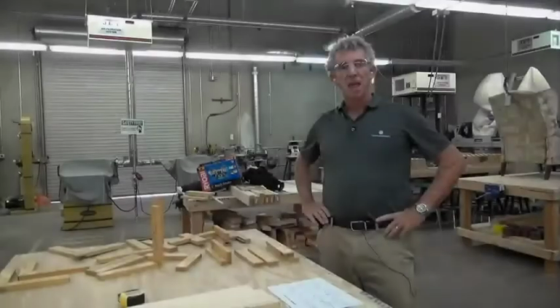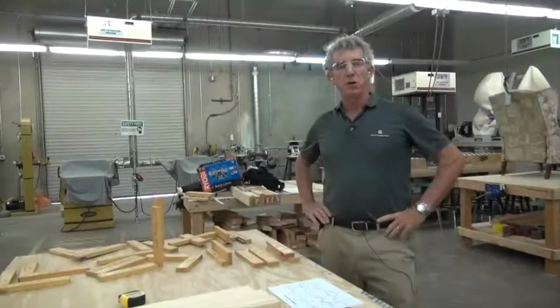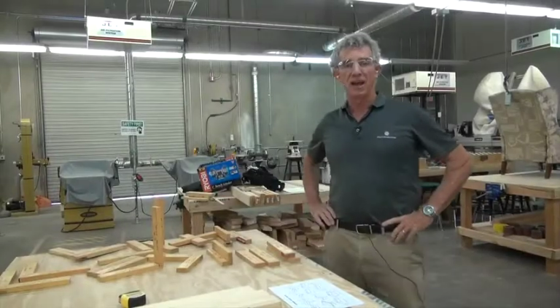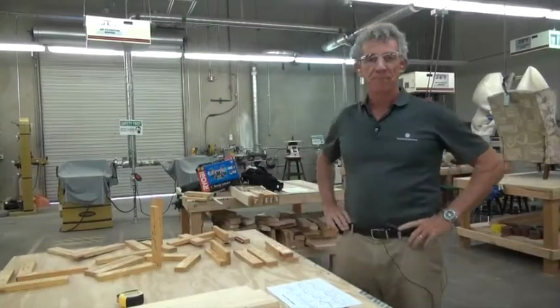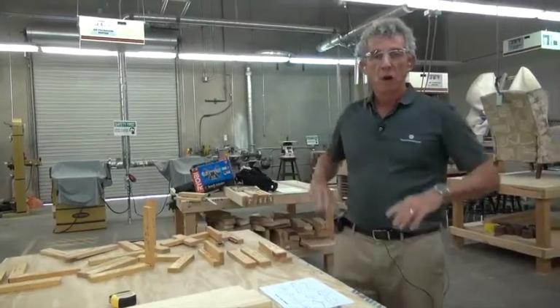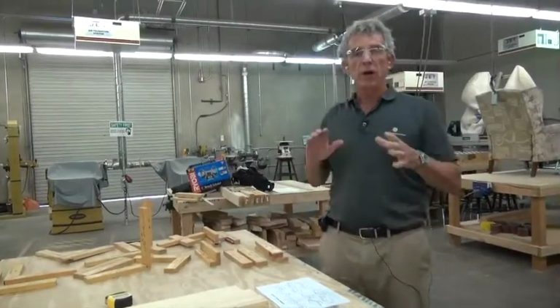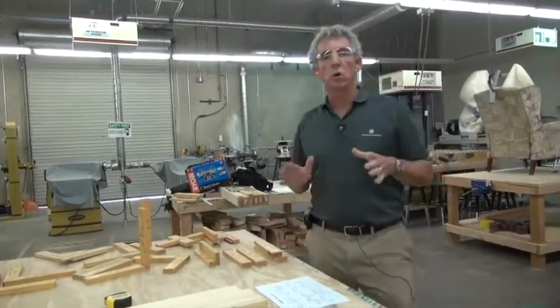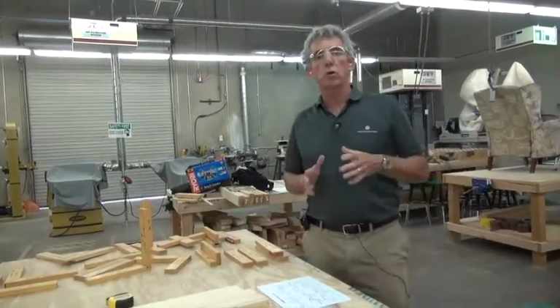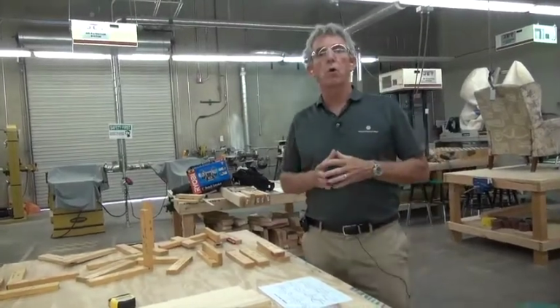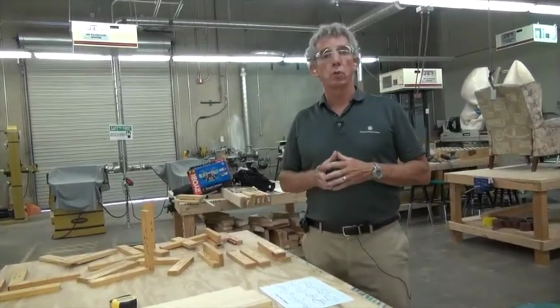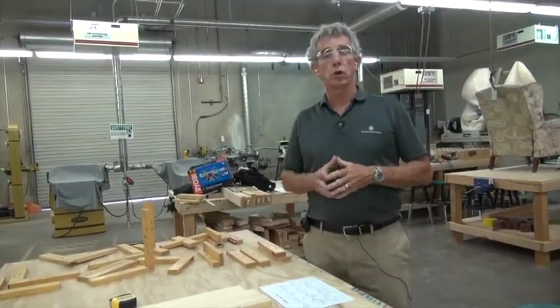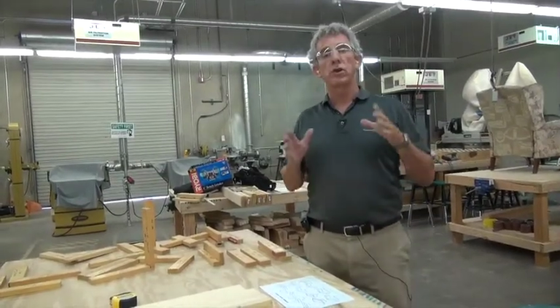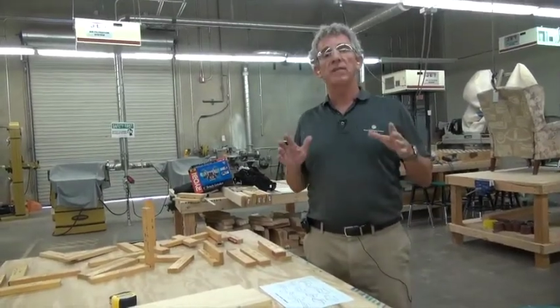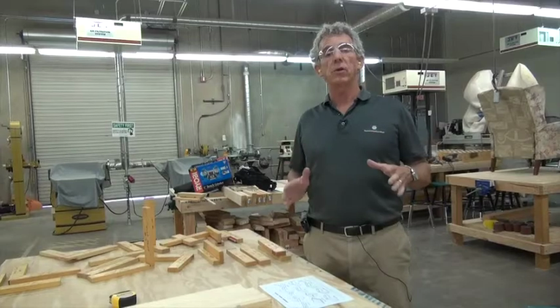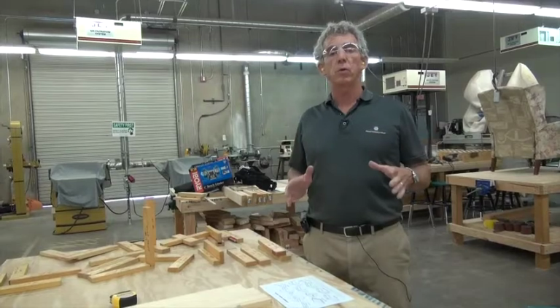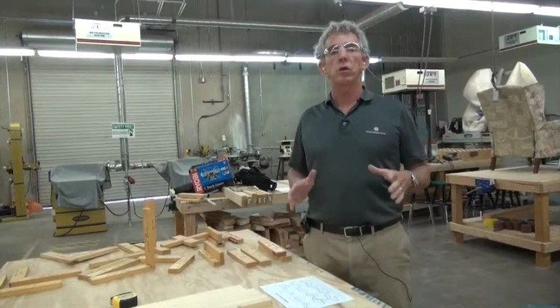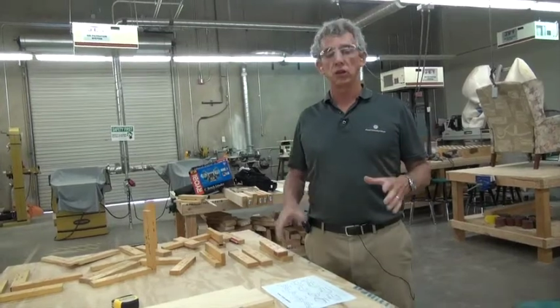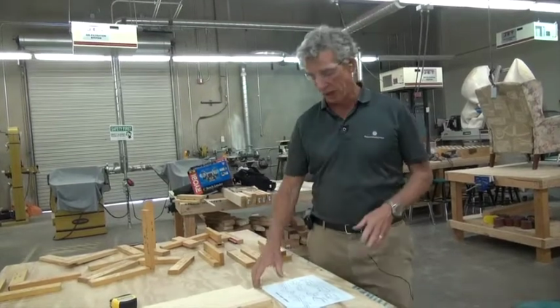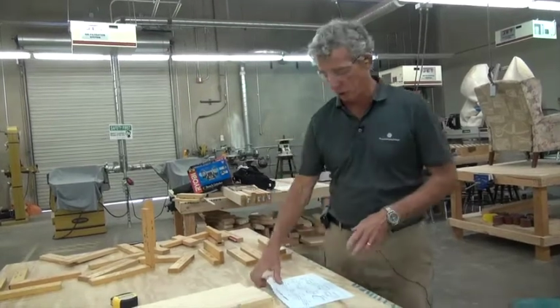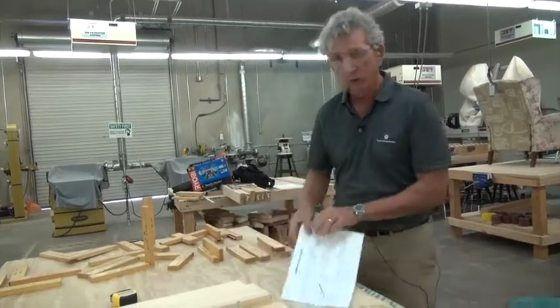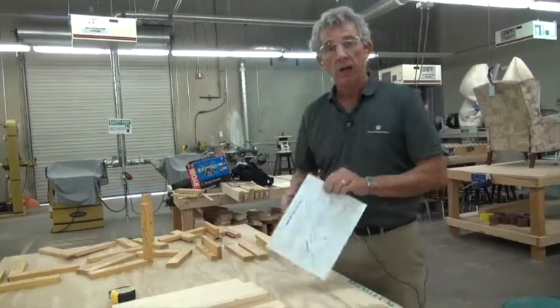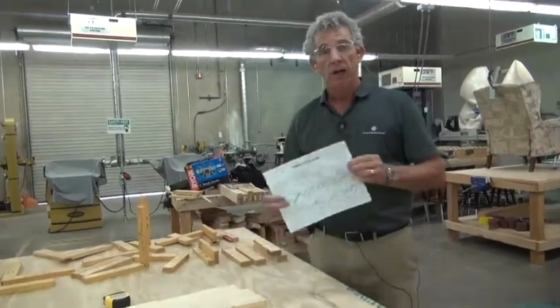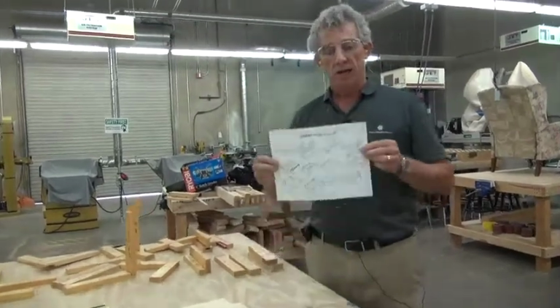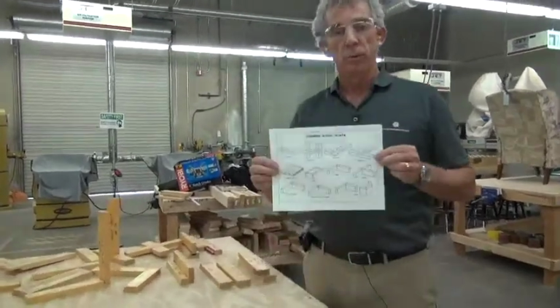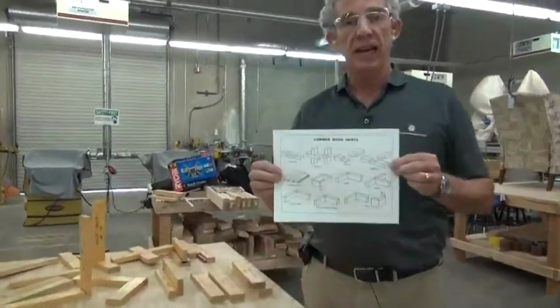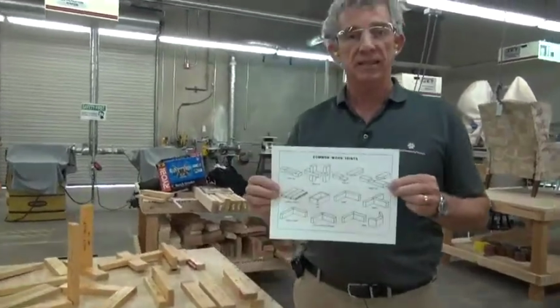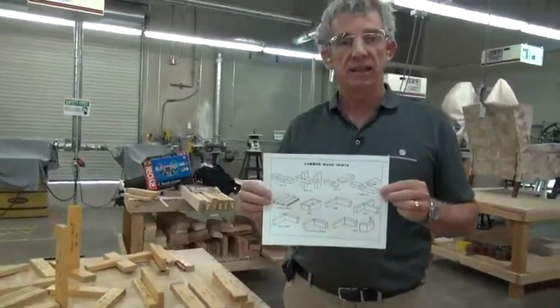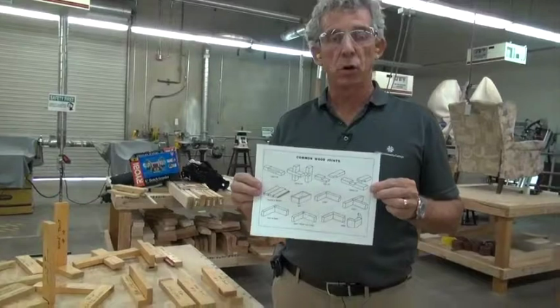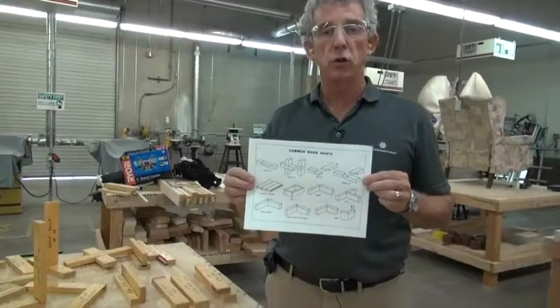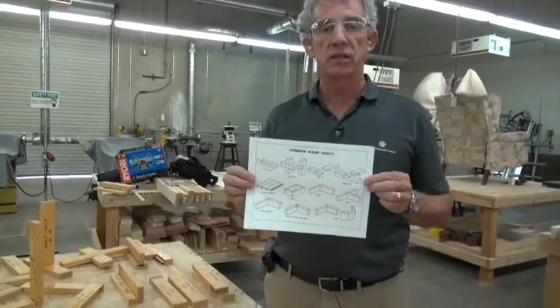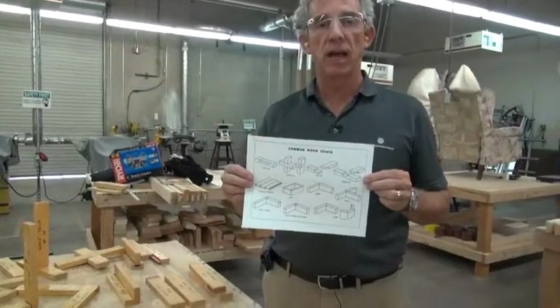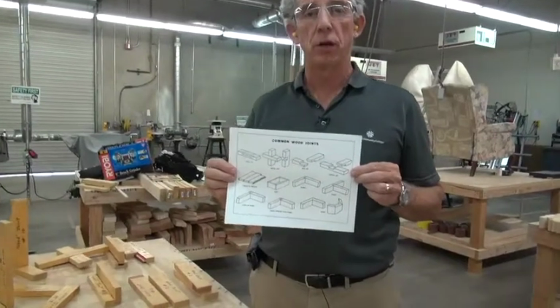How are we doing today? We are going to go over the wood joints. You're going to have a series of wood joints that you will have to do. You will be getting this sheet — these are all the joints that you'll have to do.